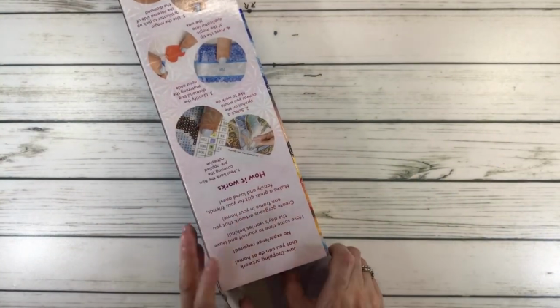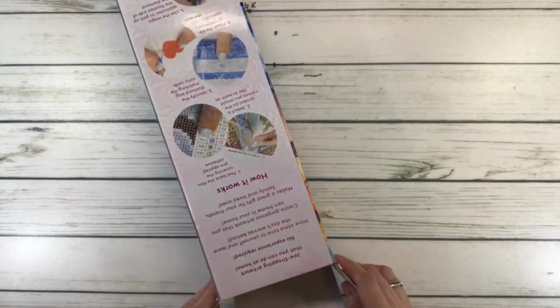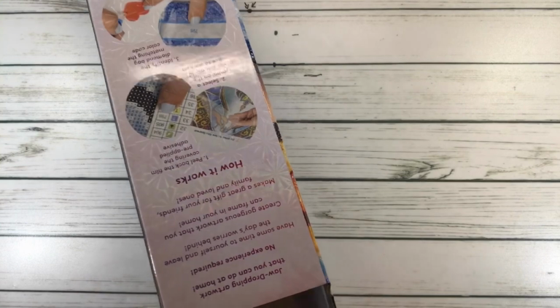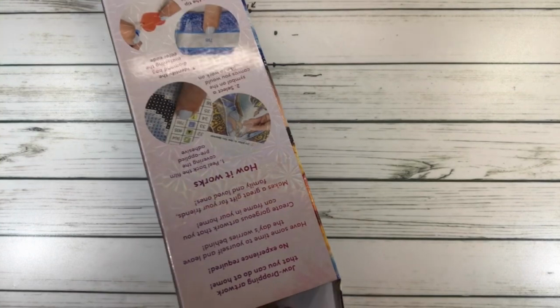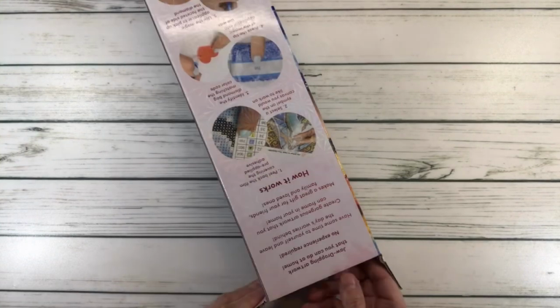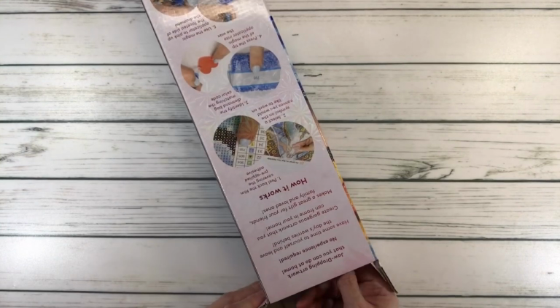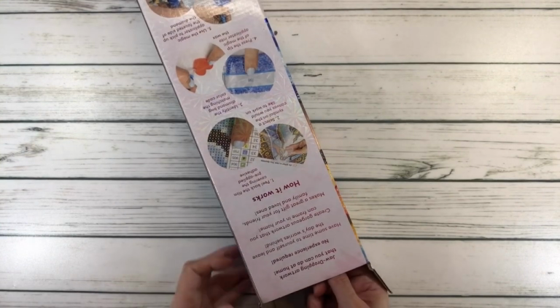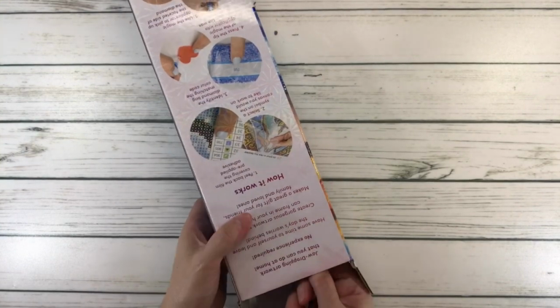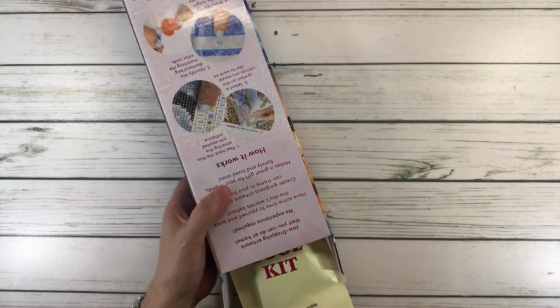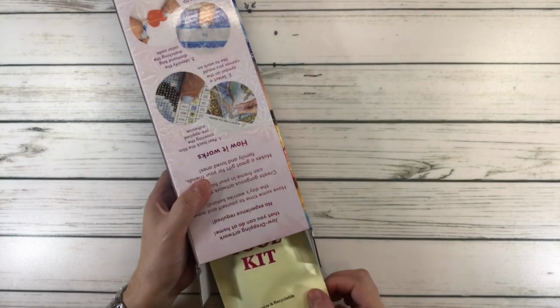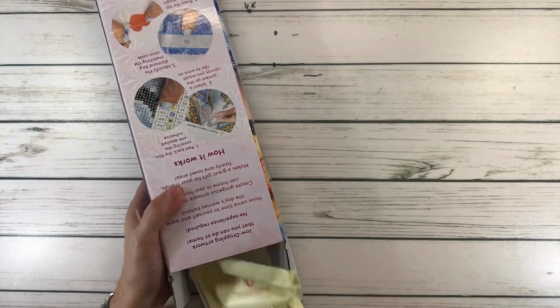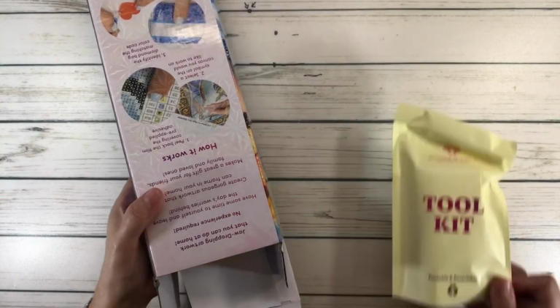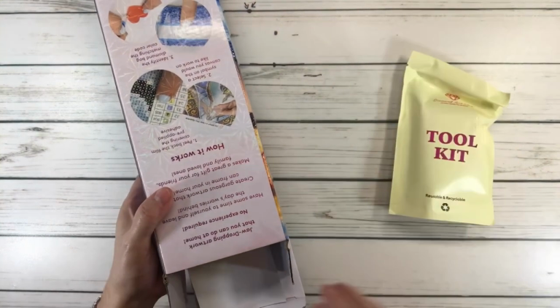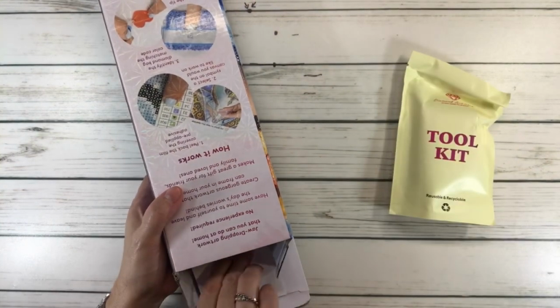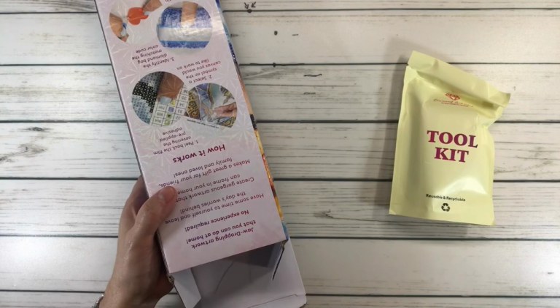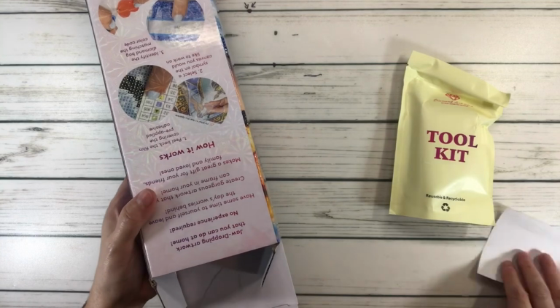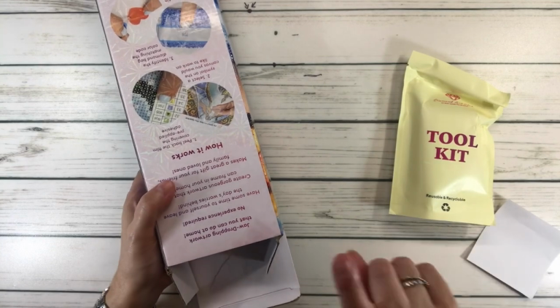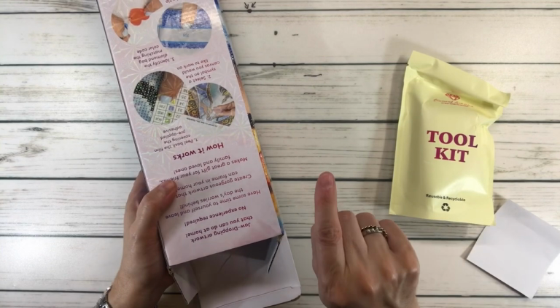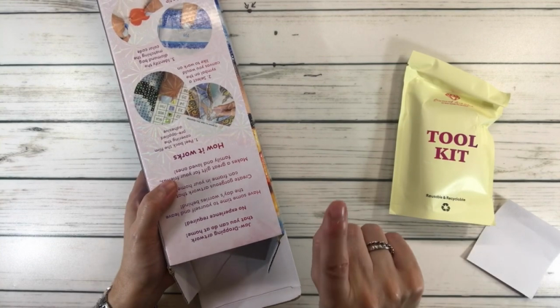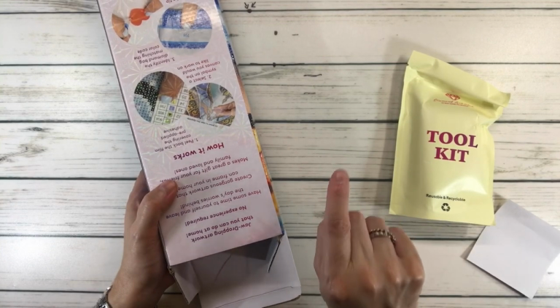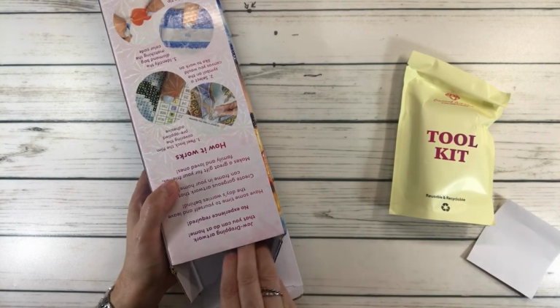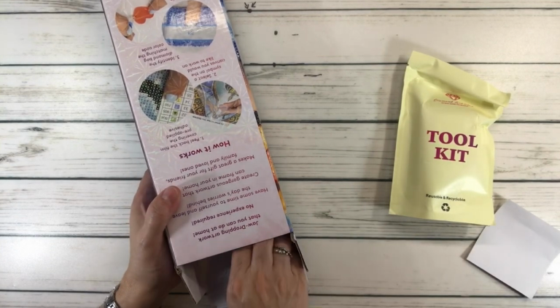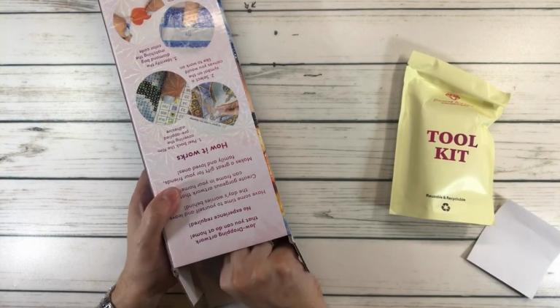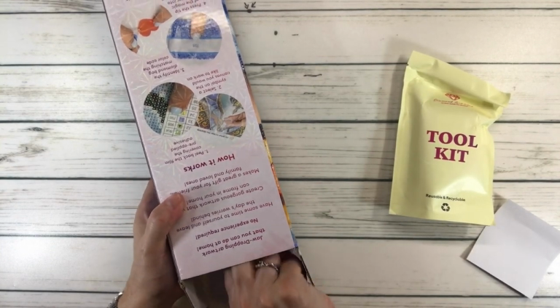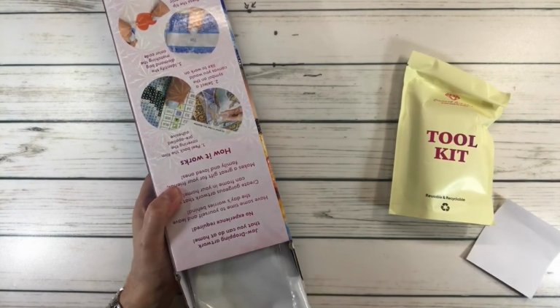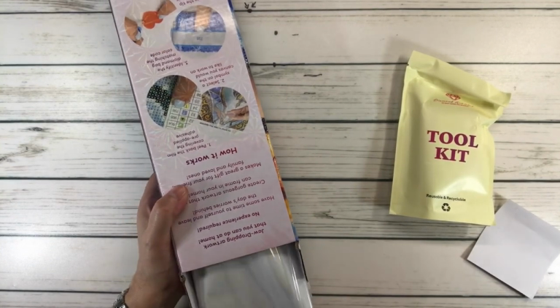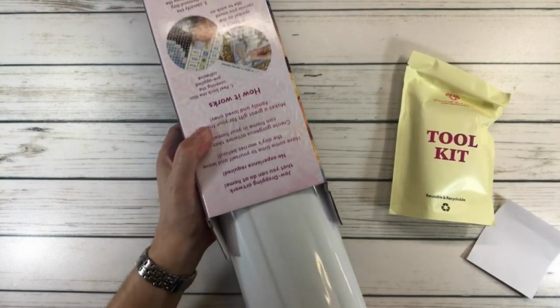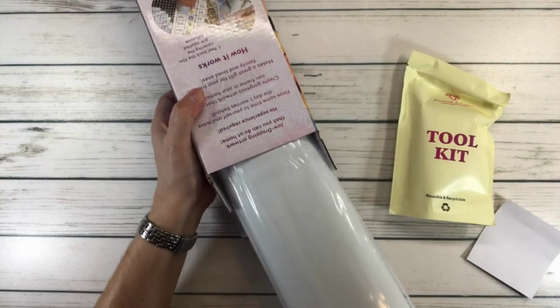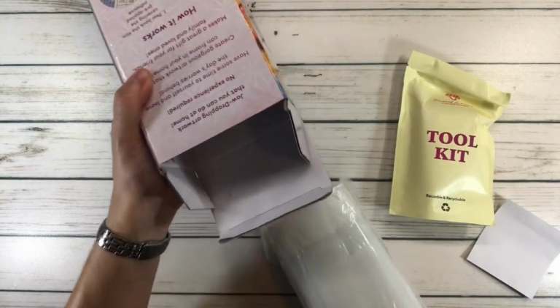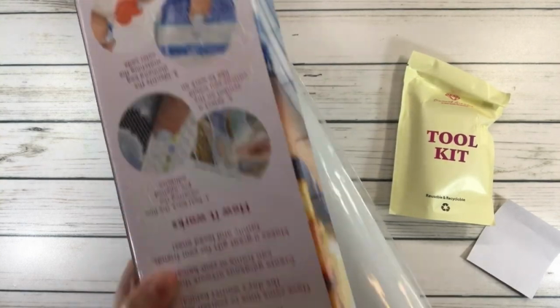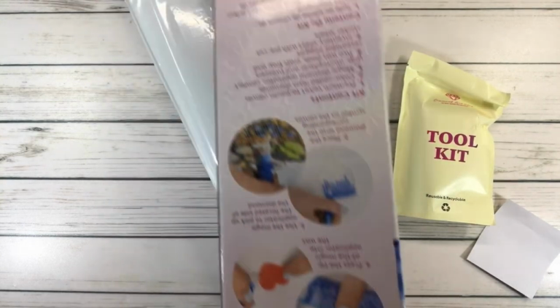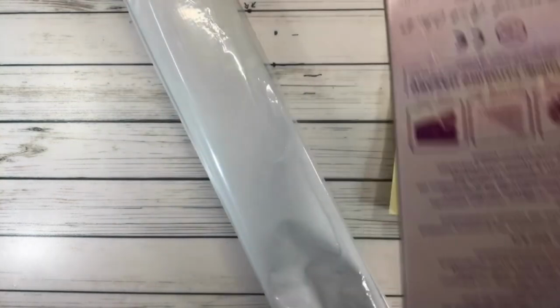Right now this painting is actually out of stock, but if you click where it says 'email me,' they will let you know when it is available.